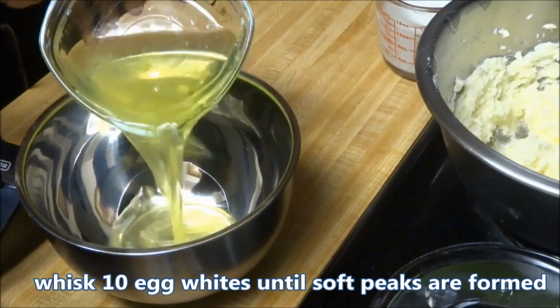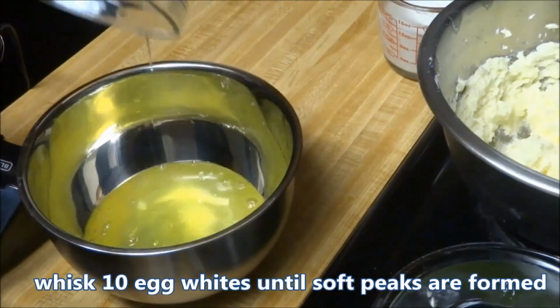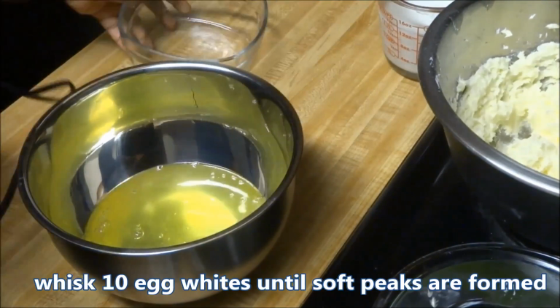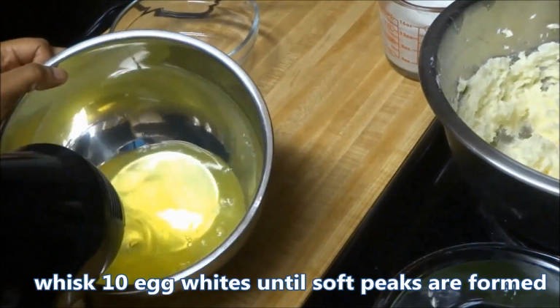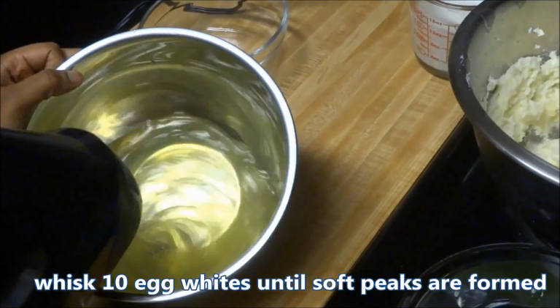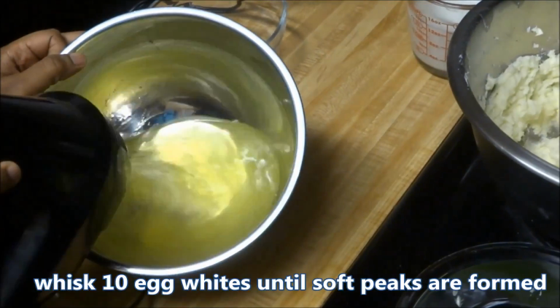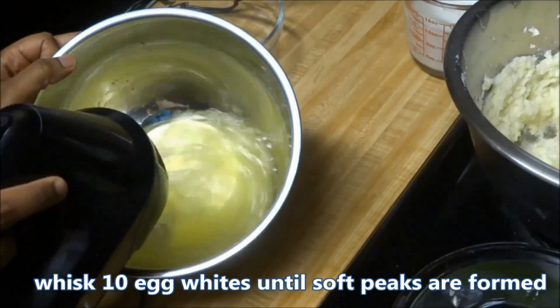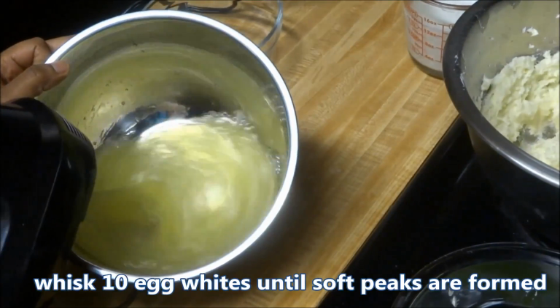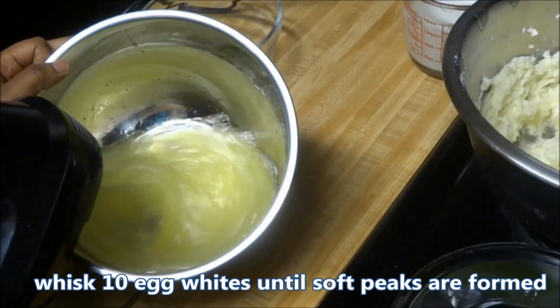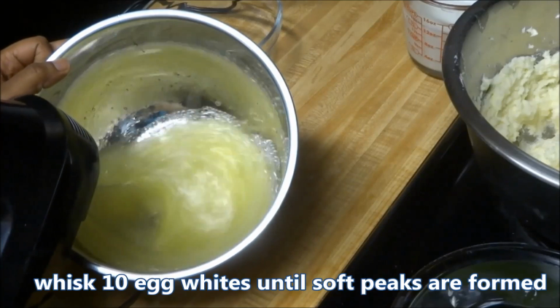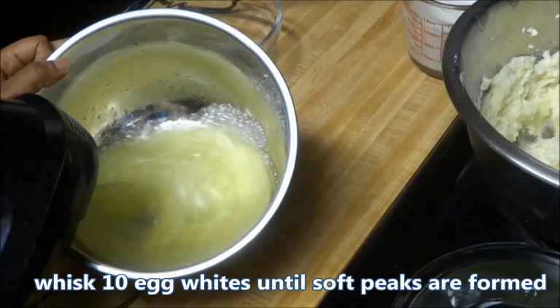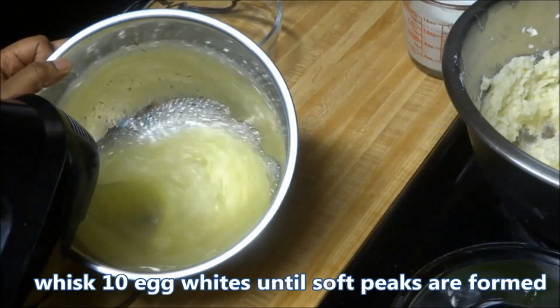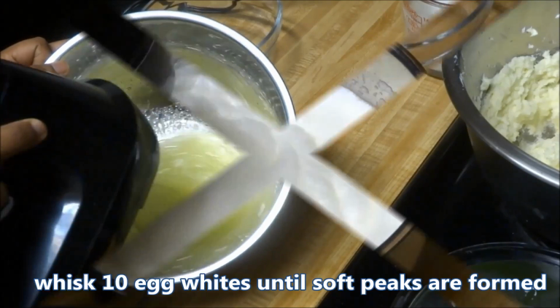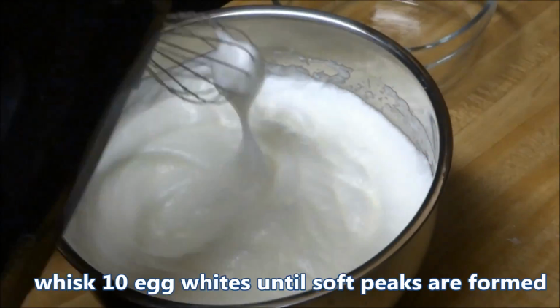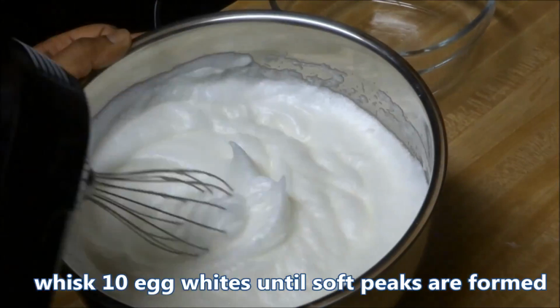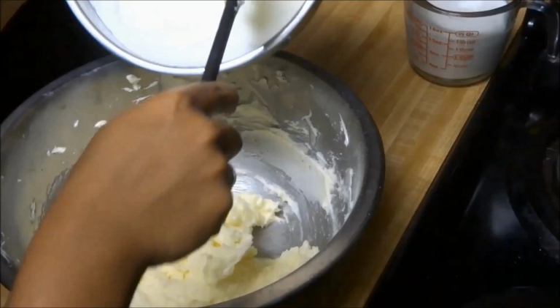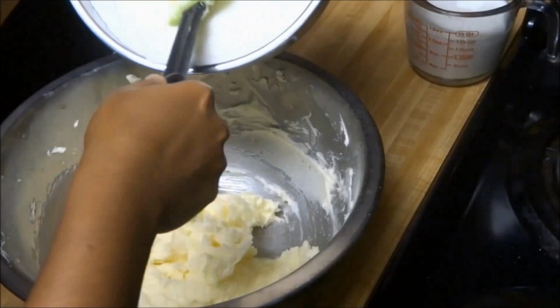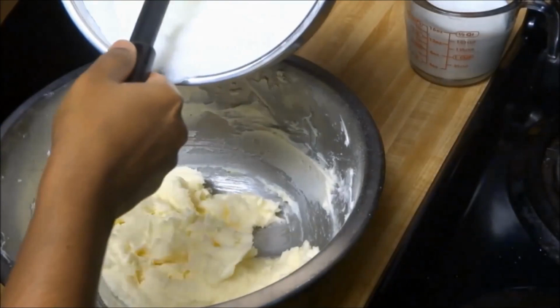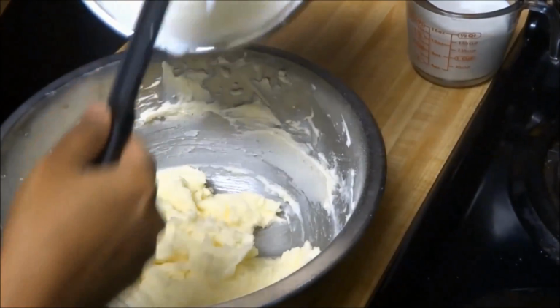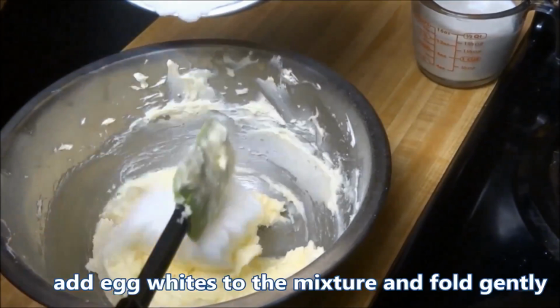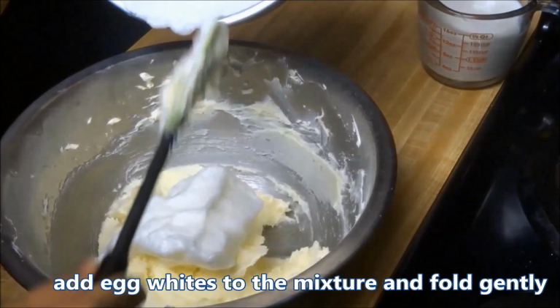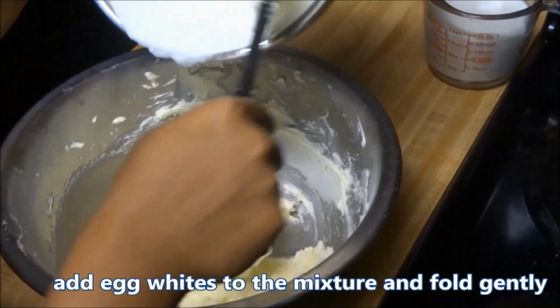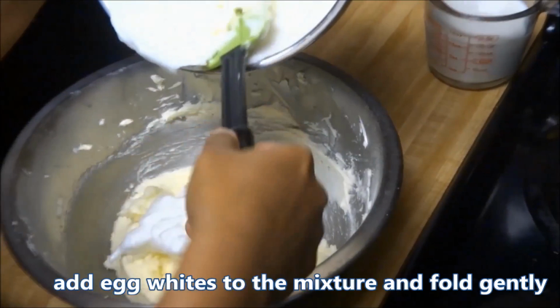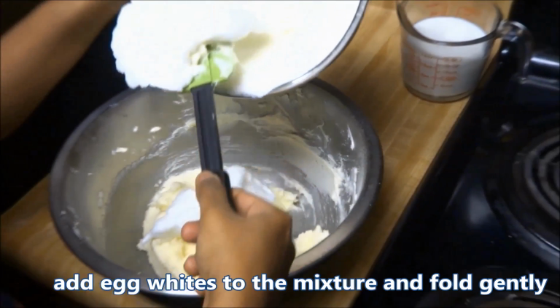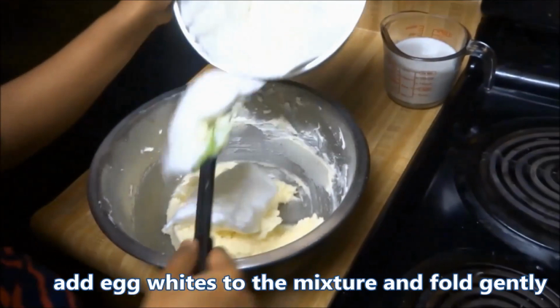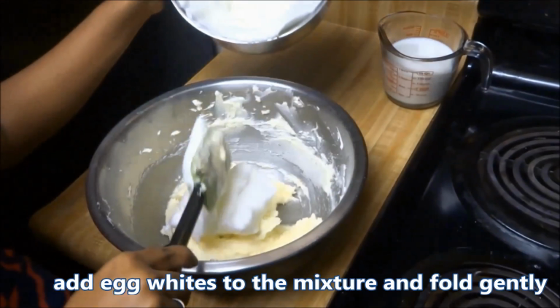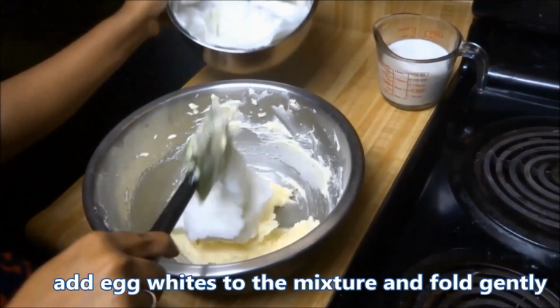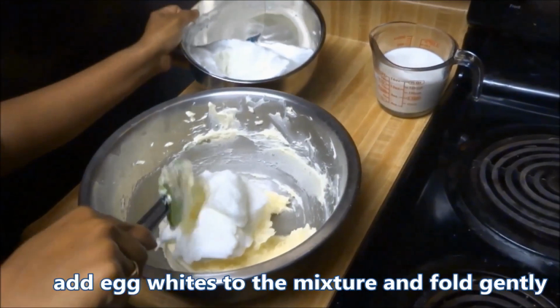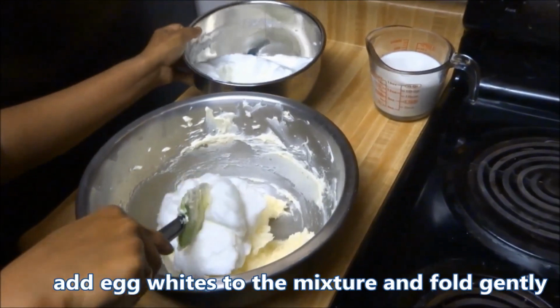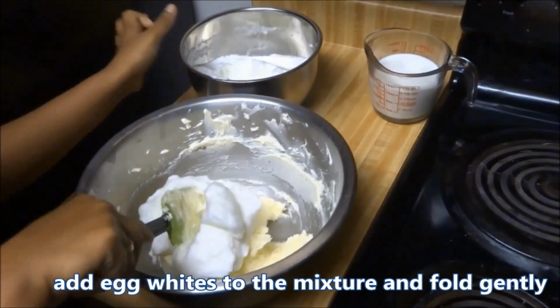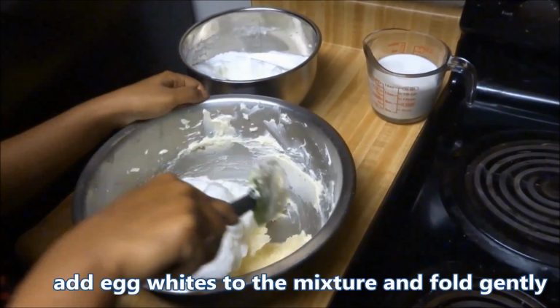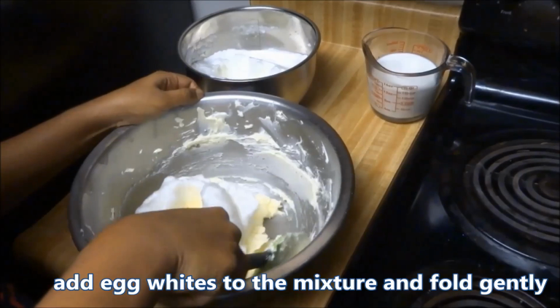In a separate bowl, whisk 10 egg whites until soft peaks are formed. Now add the egg whites to the mixture and fold gently. This way we ensure that our cakes are super spongy and soft.